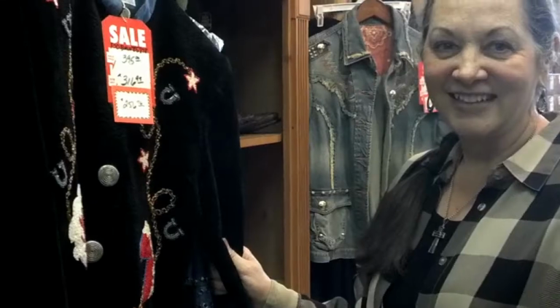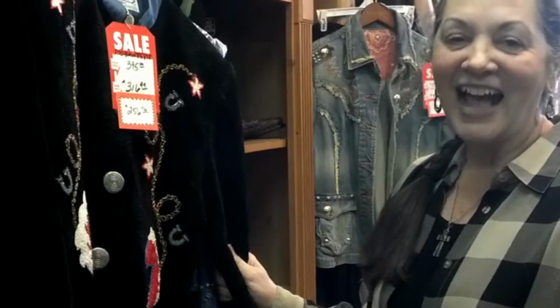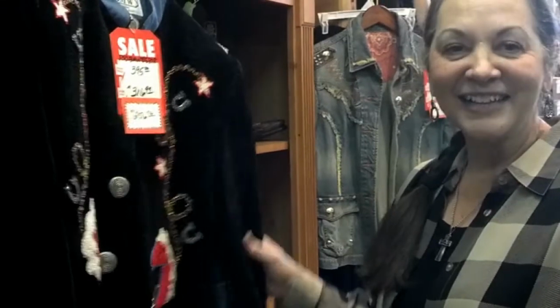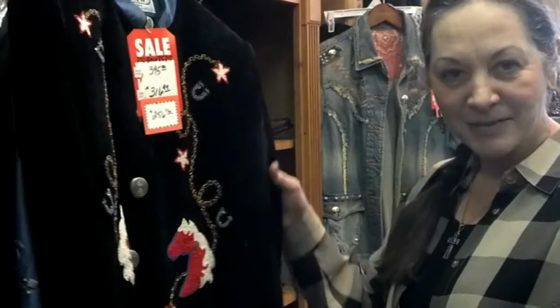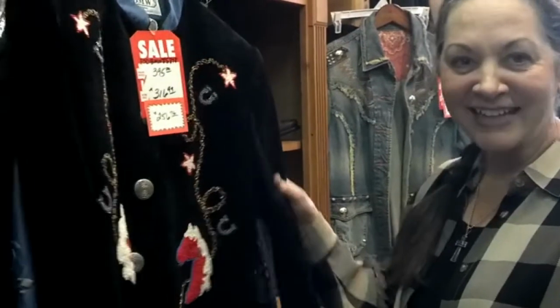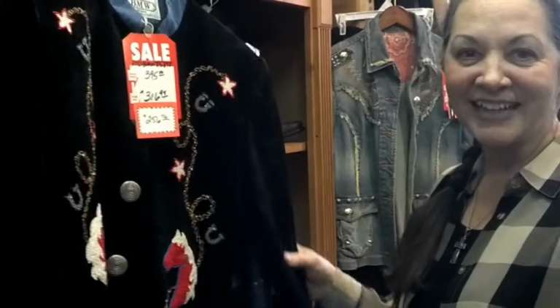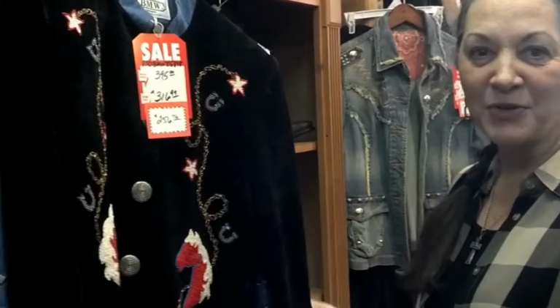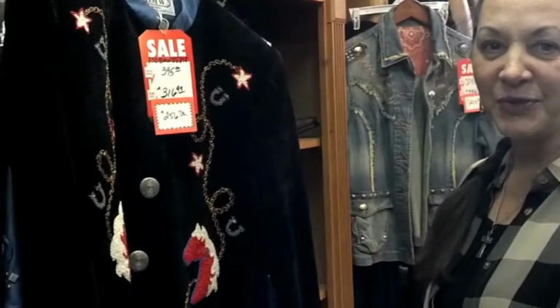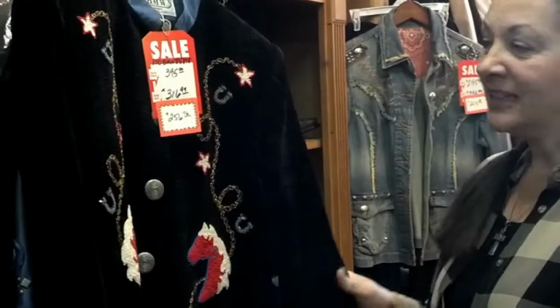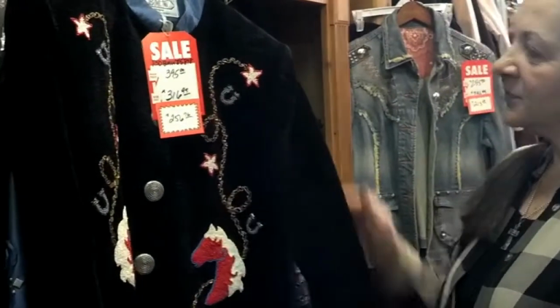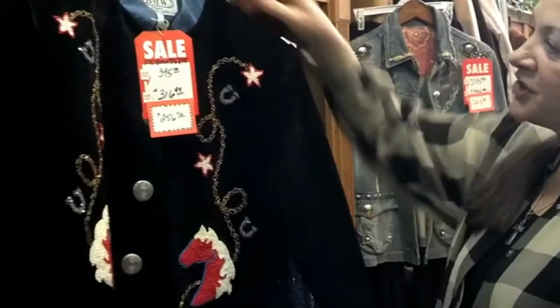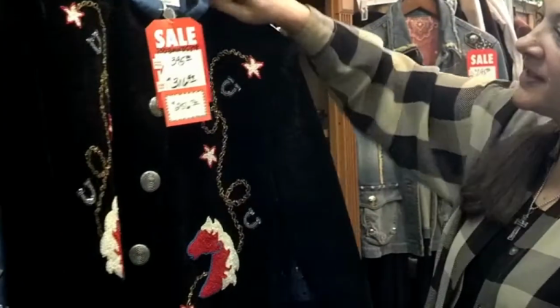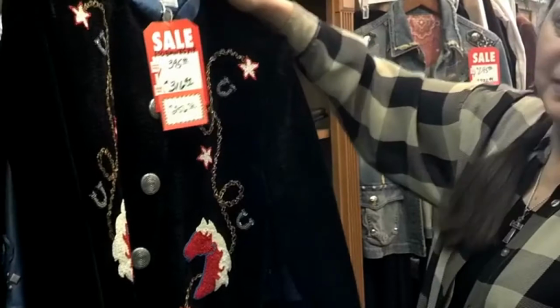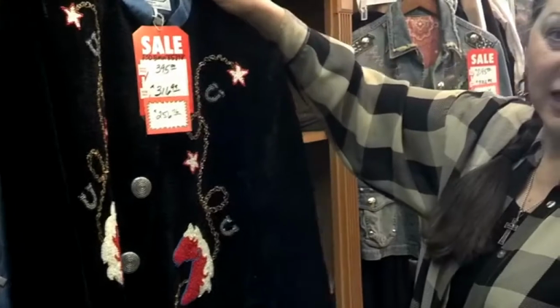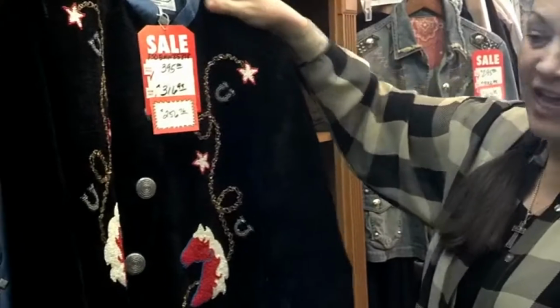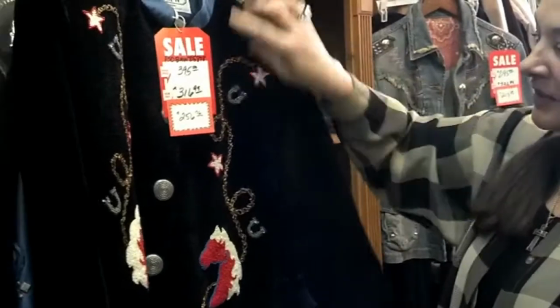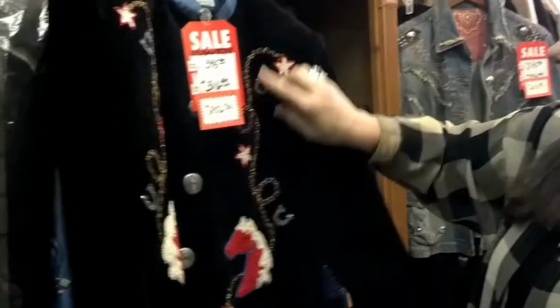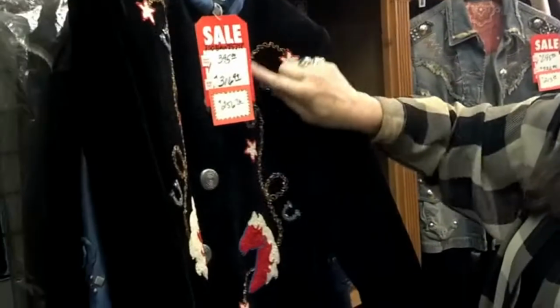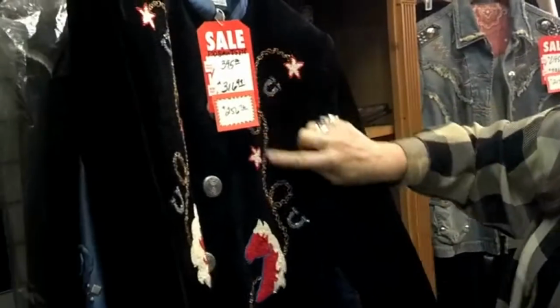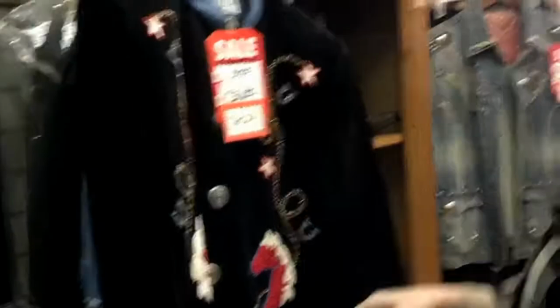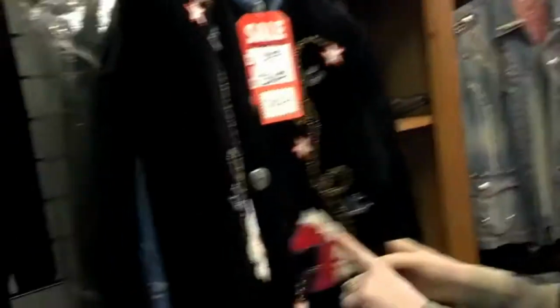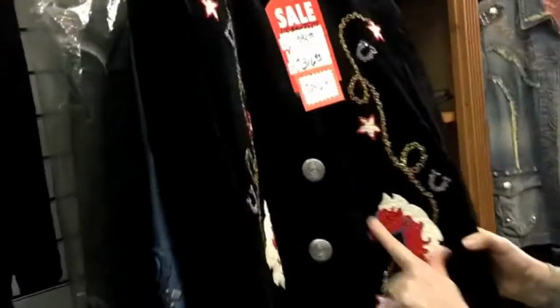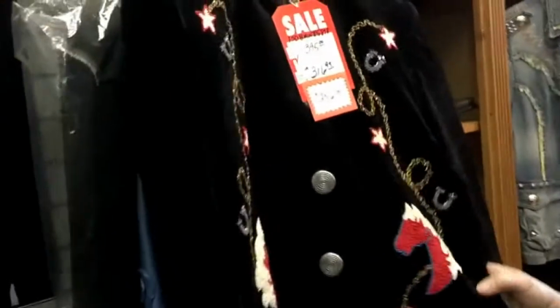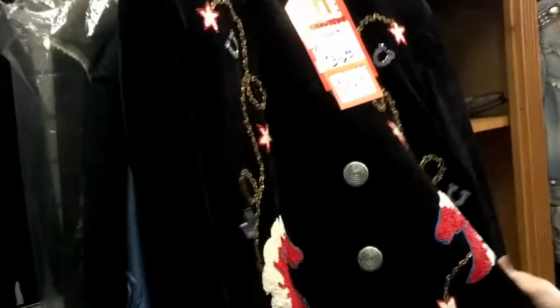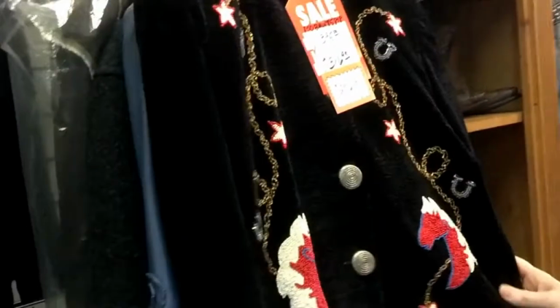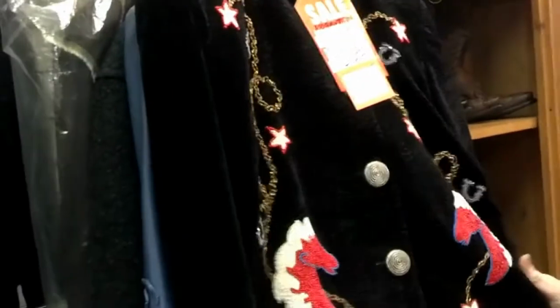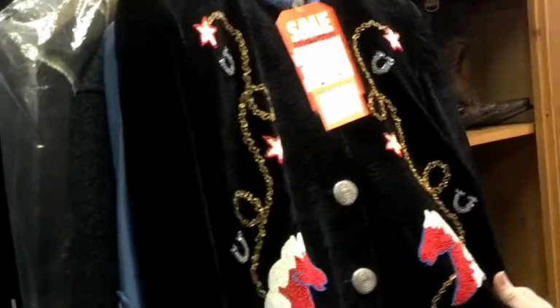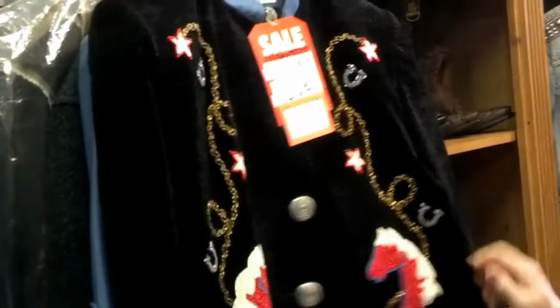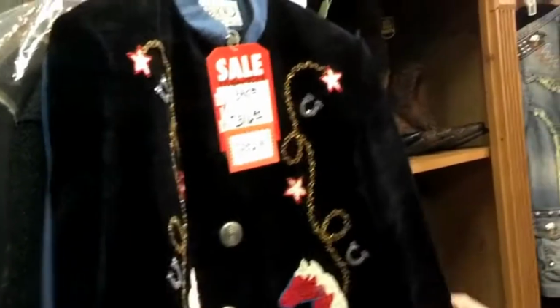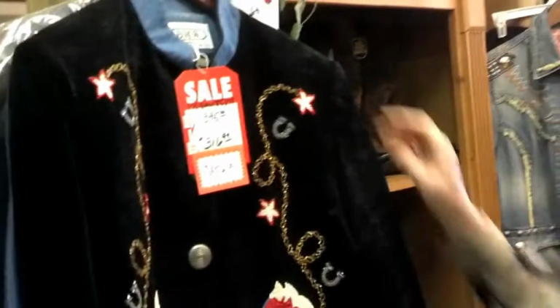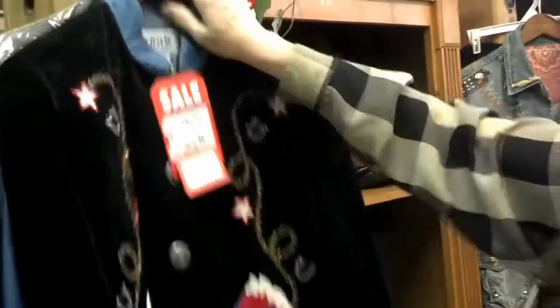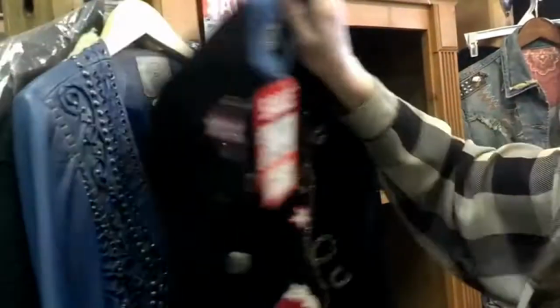Hi, it's Pat again at the Cowboy Store. I wanted to show you this Scully jacket. It has intricate beading, horse heads on it. It's on crushed velvet. This is a beautiful piece.